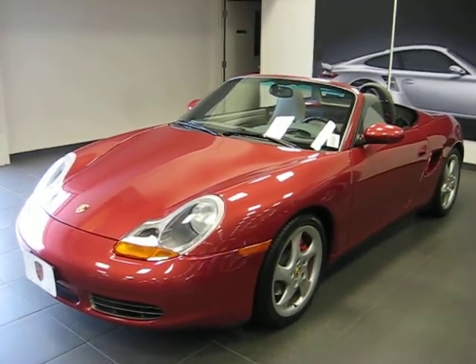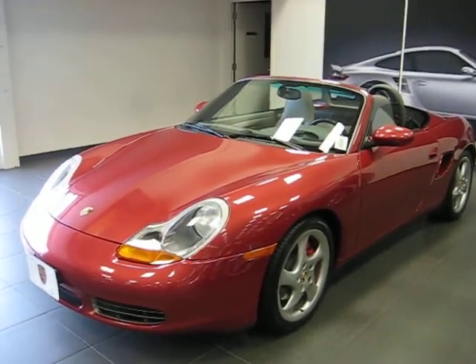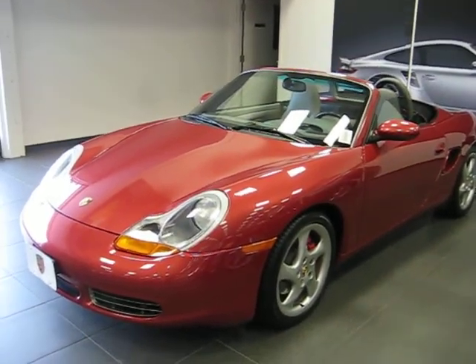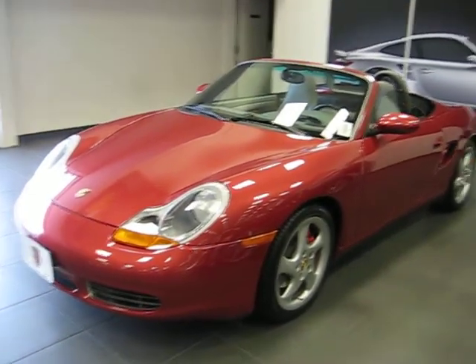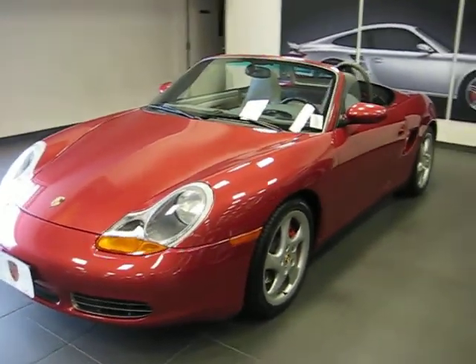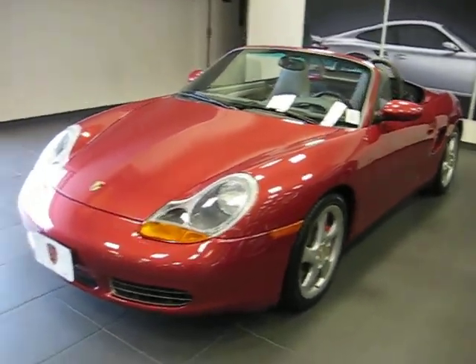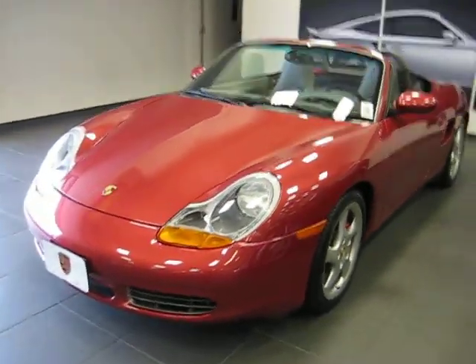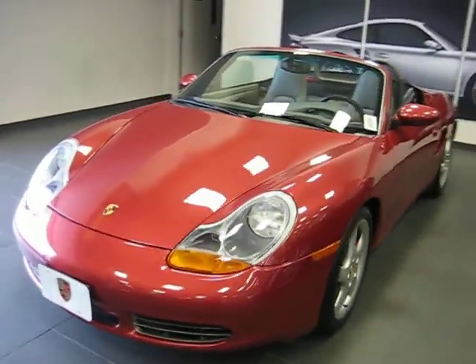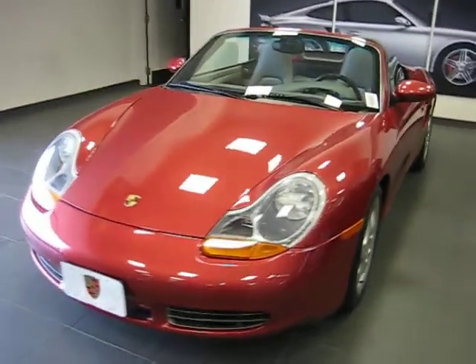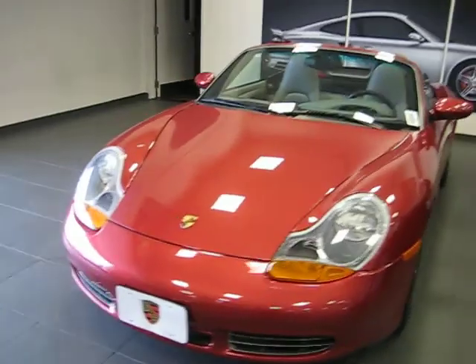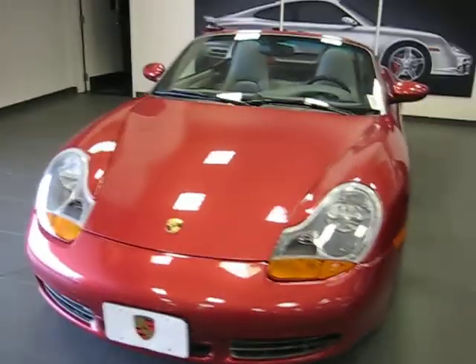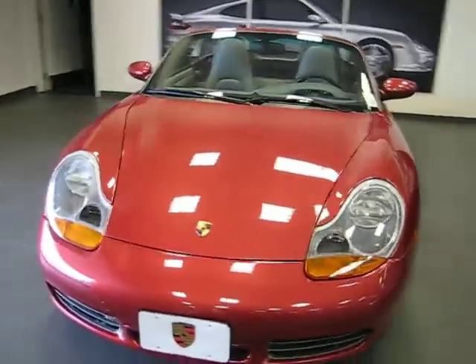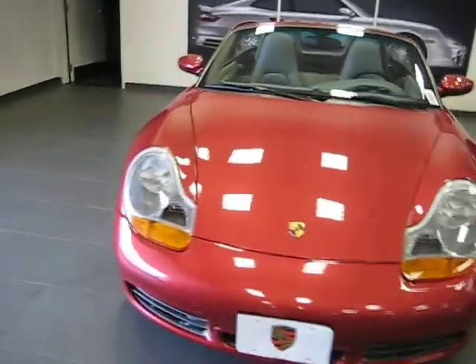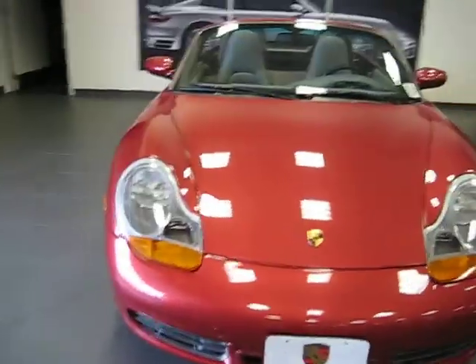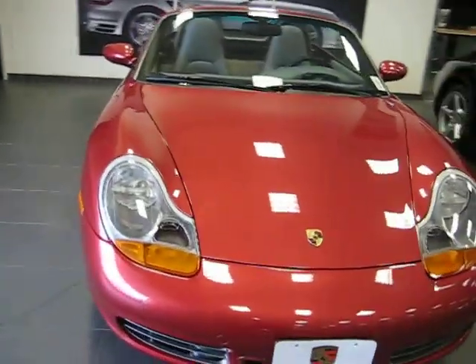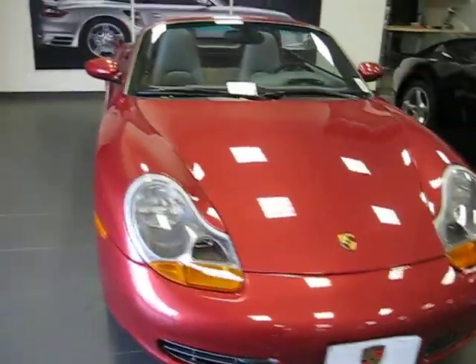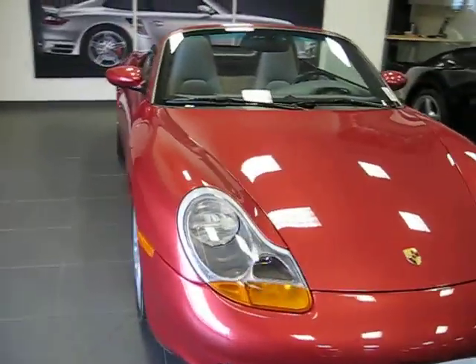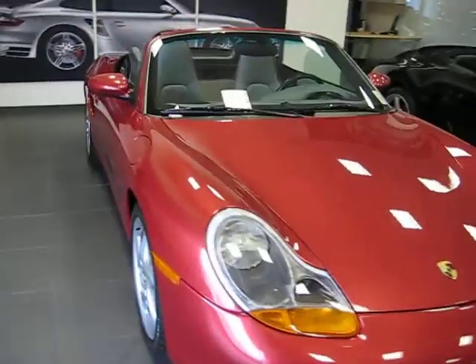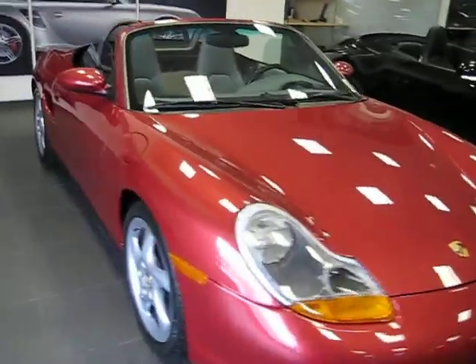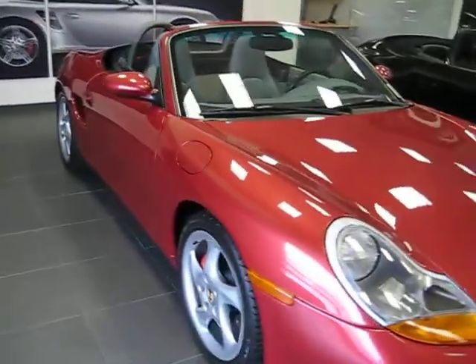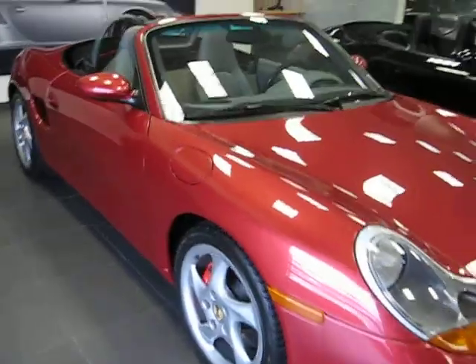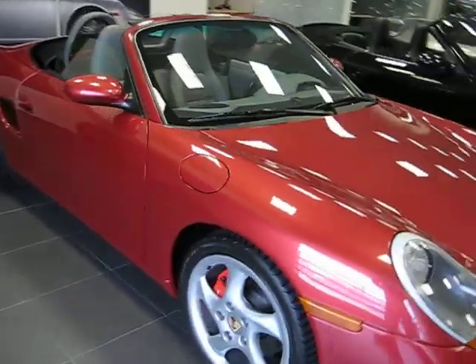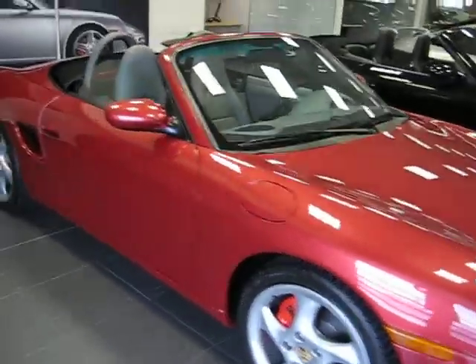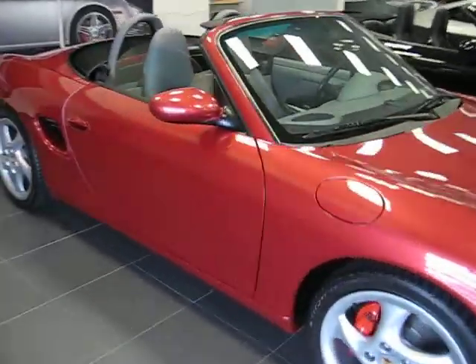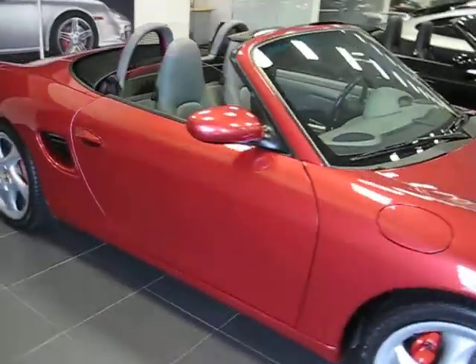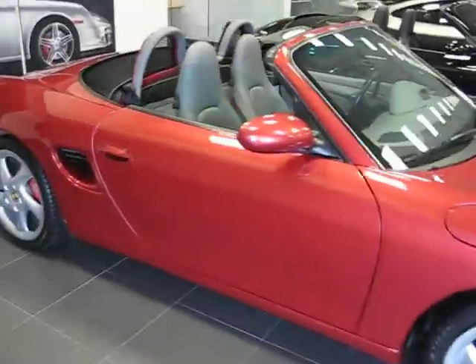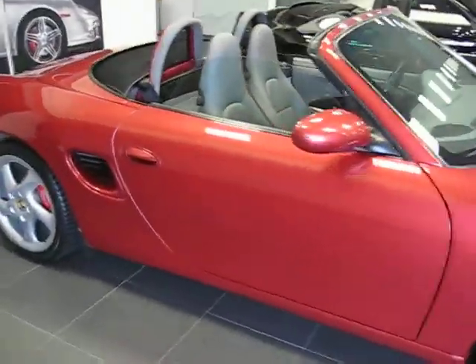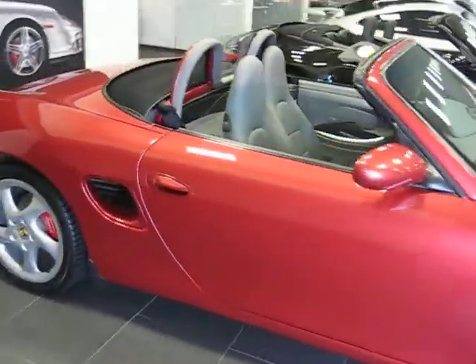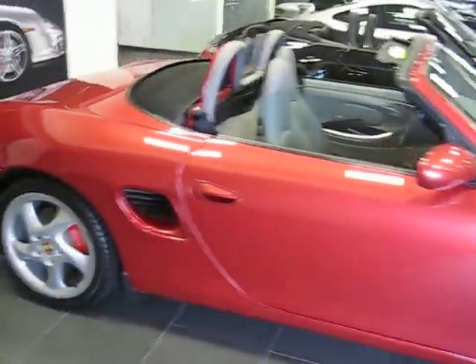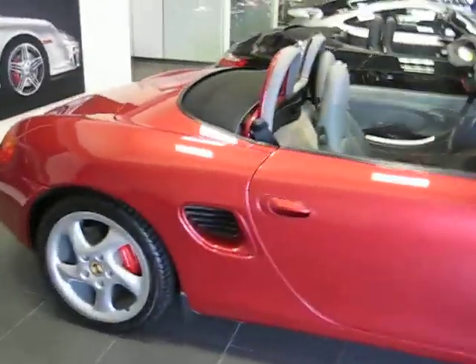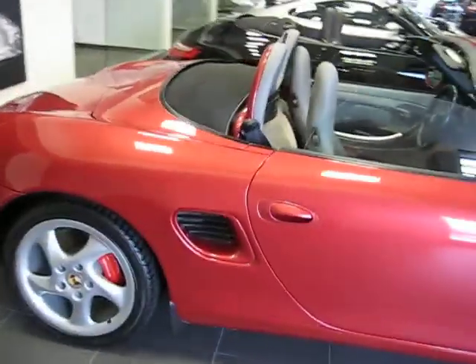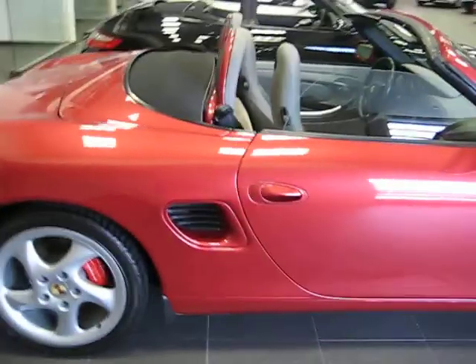Hello Andre, this is Tony, and I'm showing you this Boxster — the 2002 Boxster S. It is Orient Red; it is a beautiful color, it's more like a cinnamon.